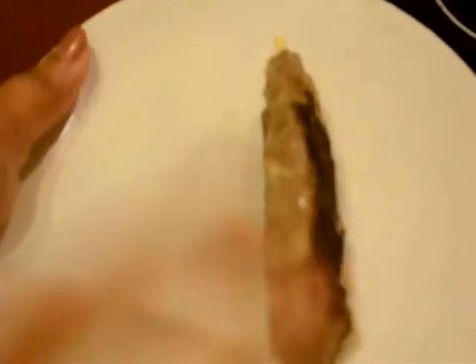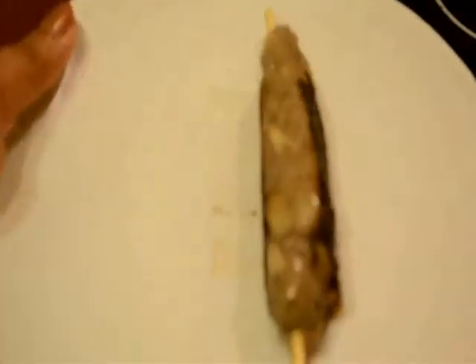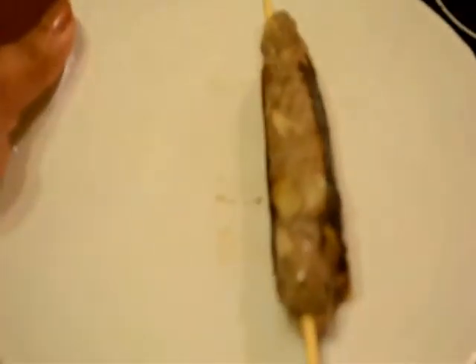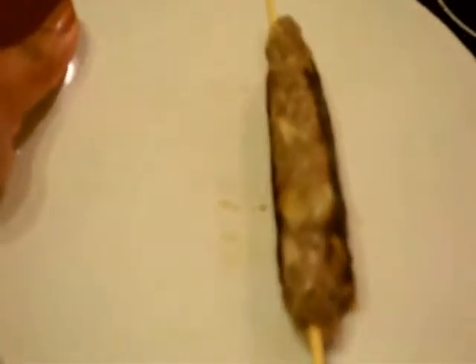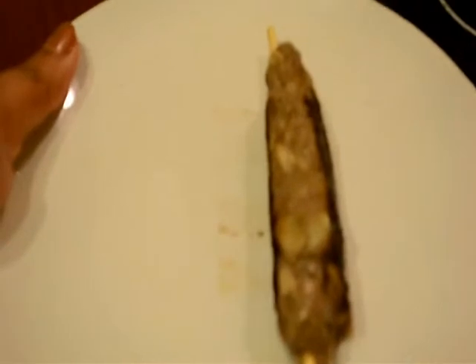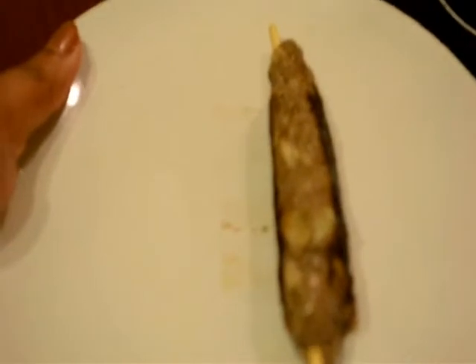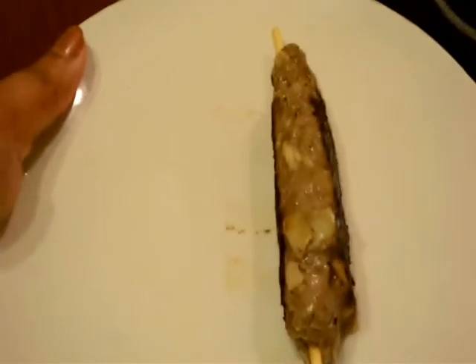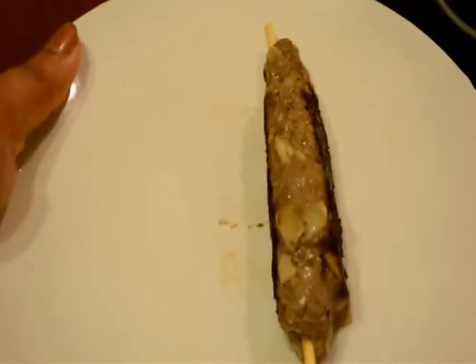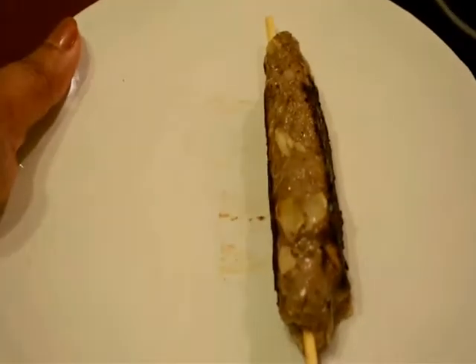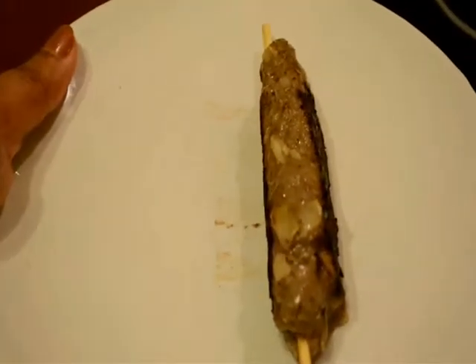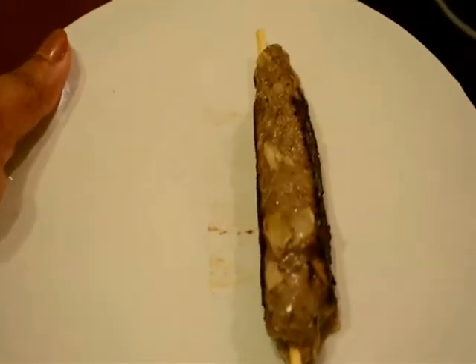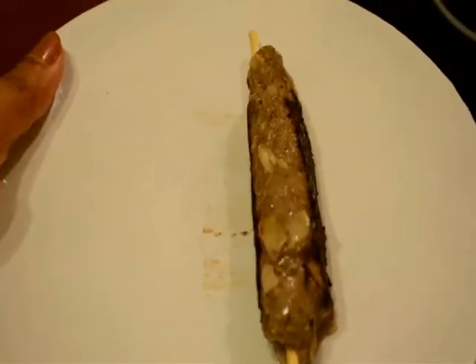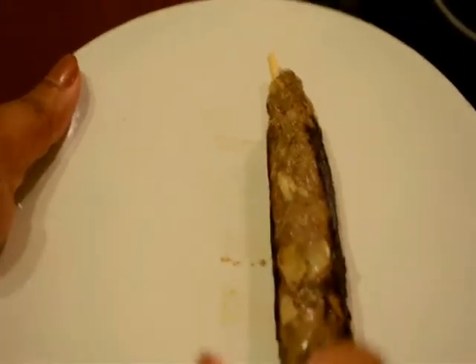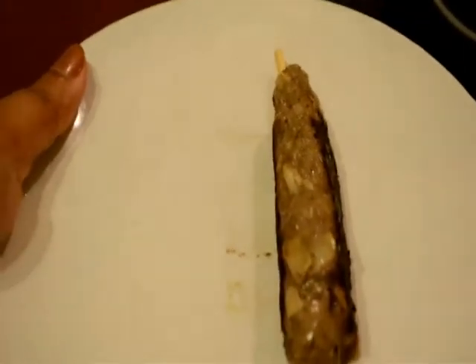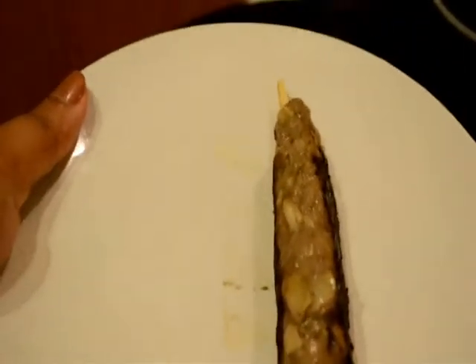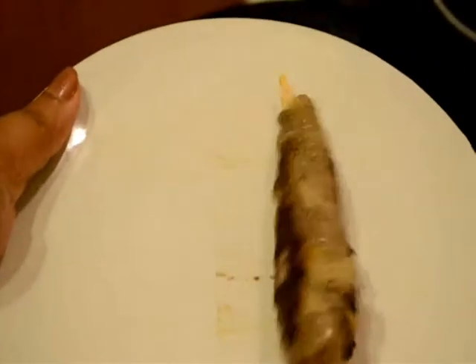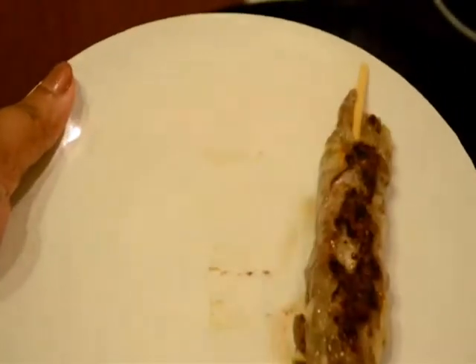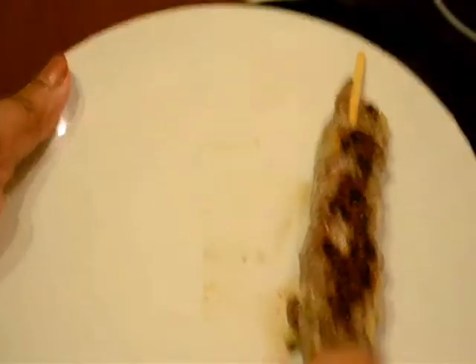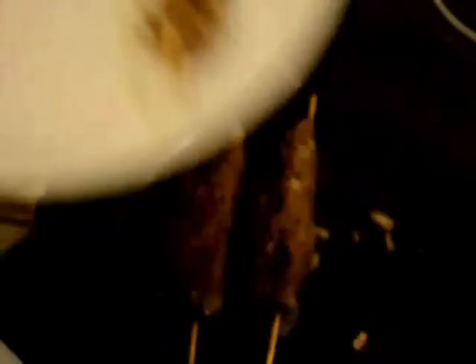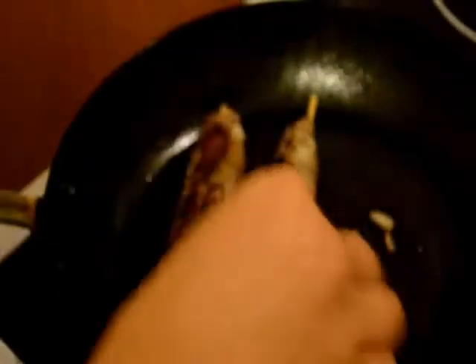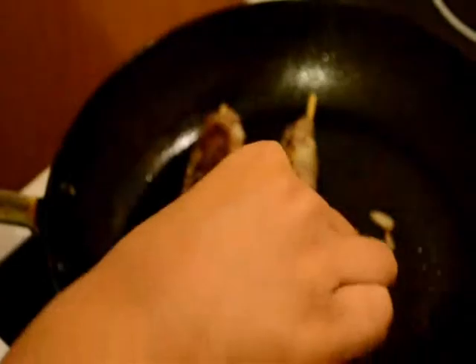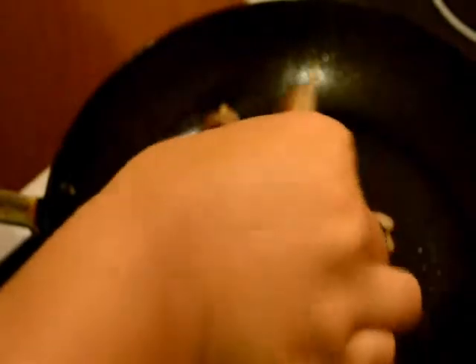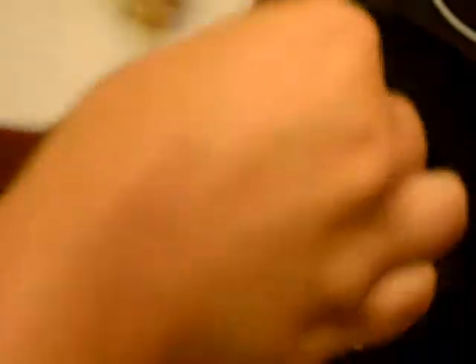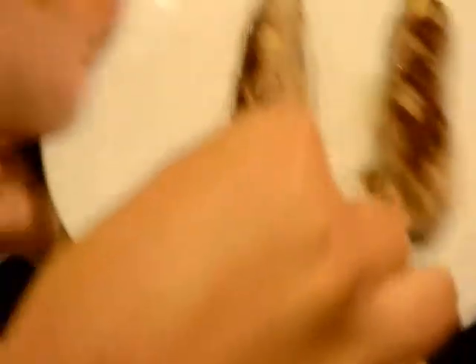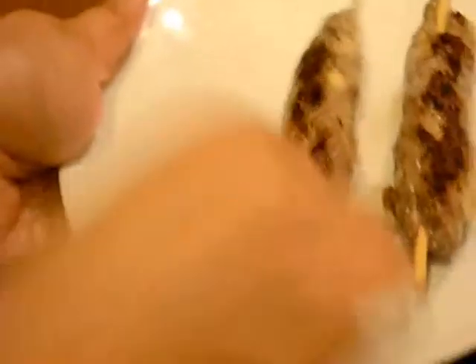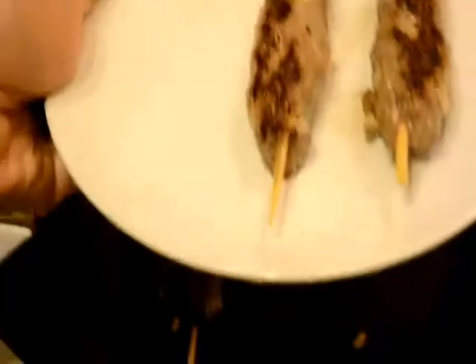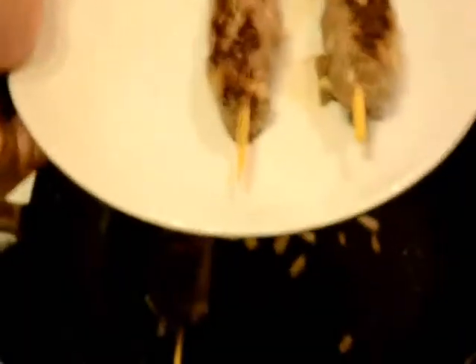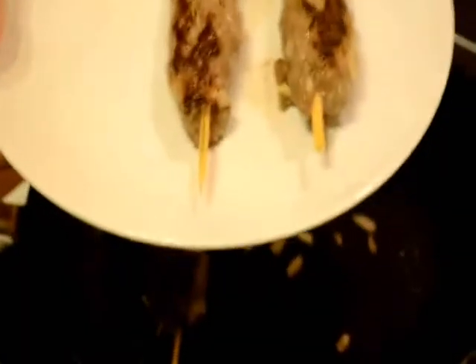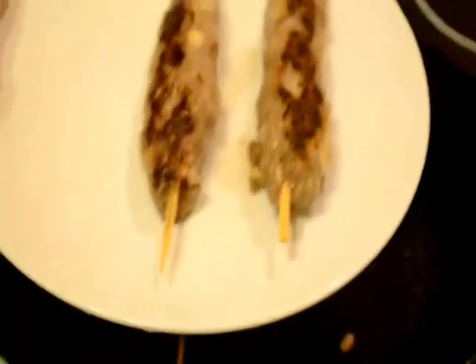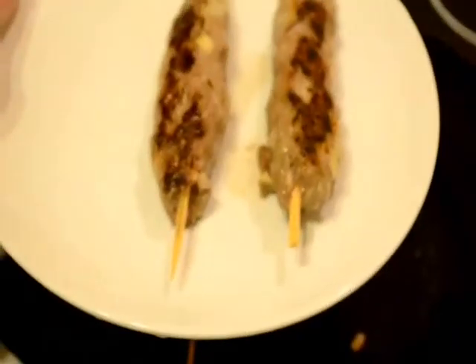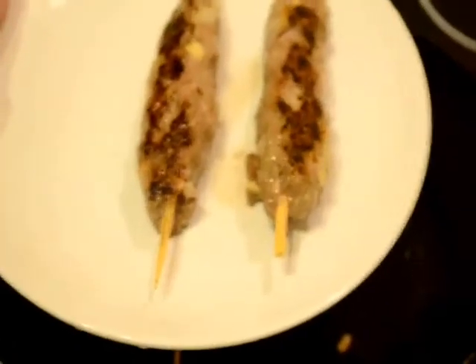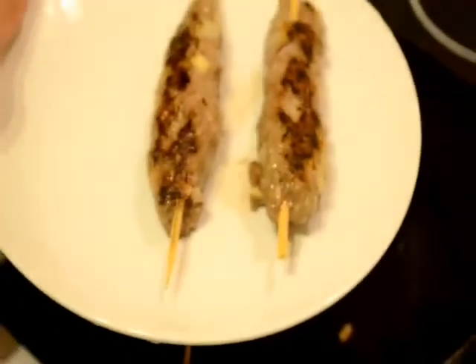Just after 8 minutes these kebabs are ready. I have fried them for 4 minutes on both sides, so they are ready now.